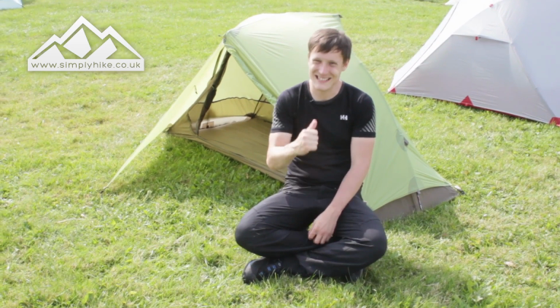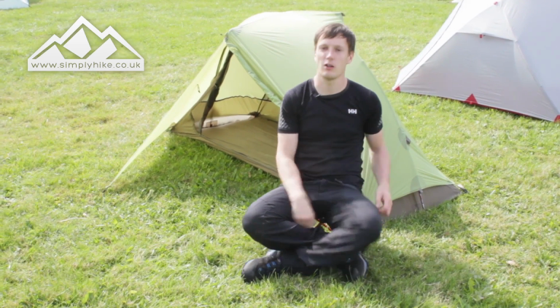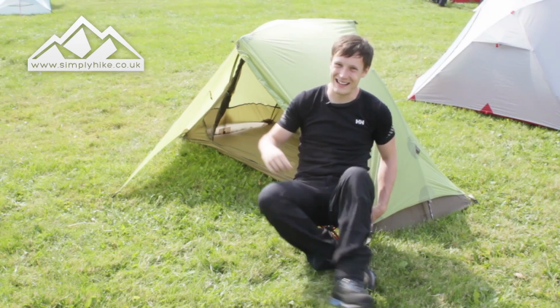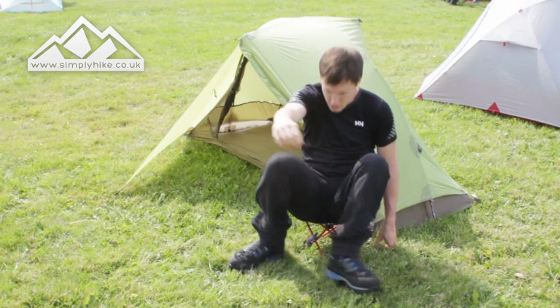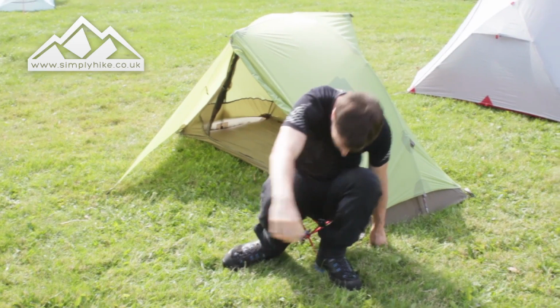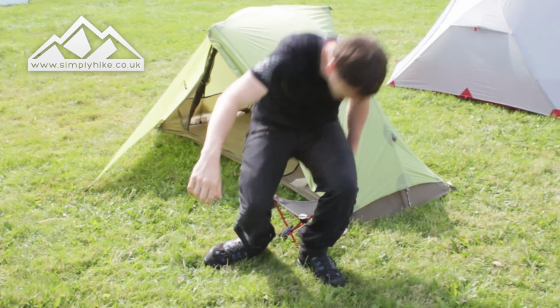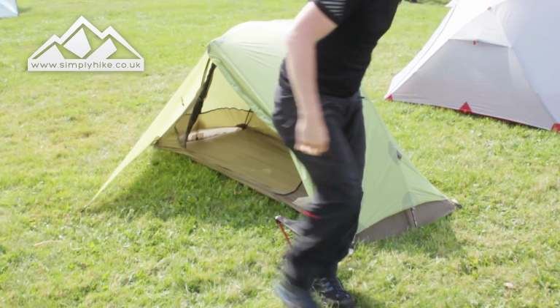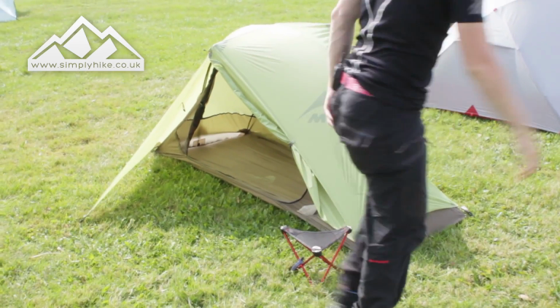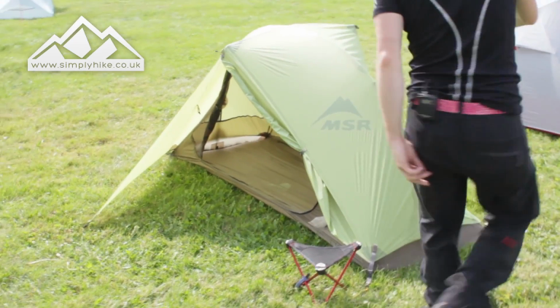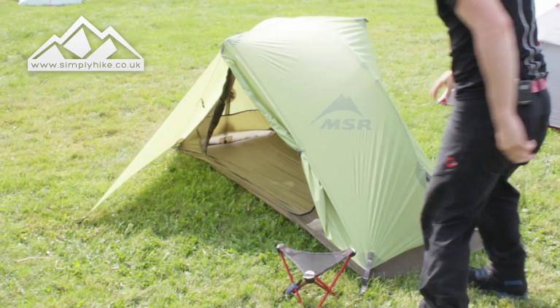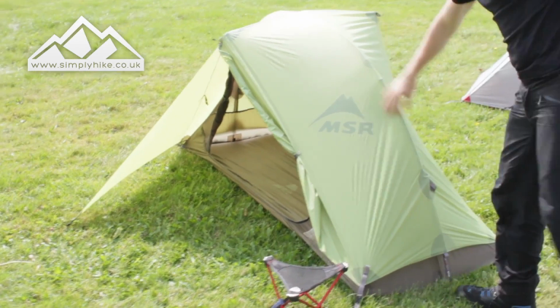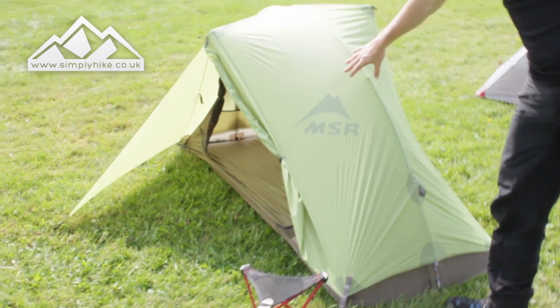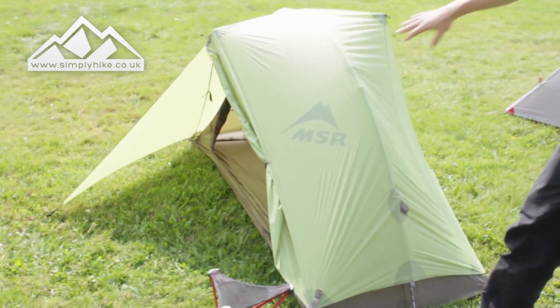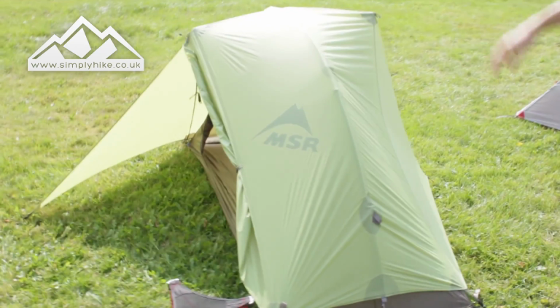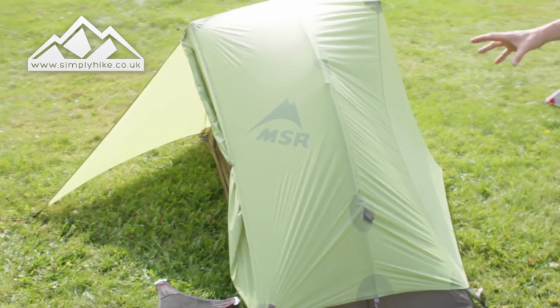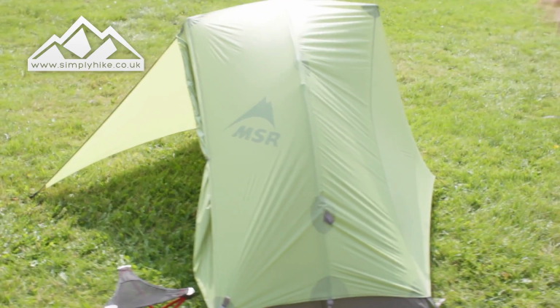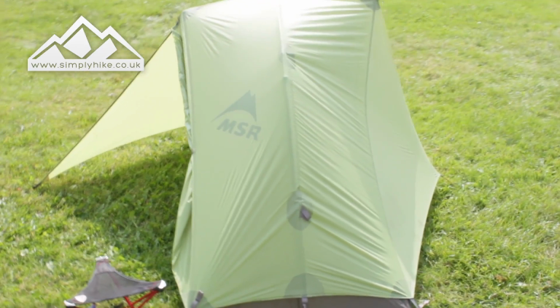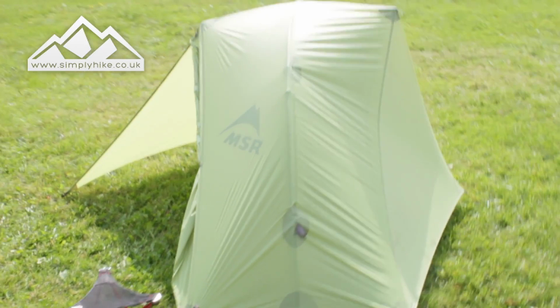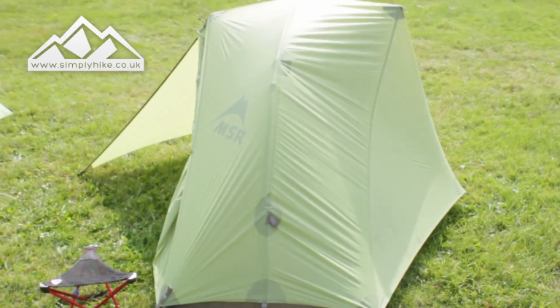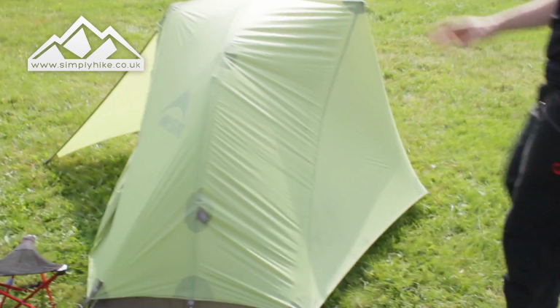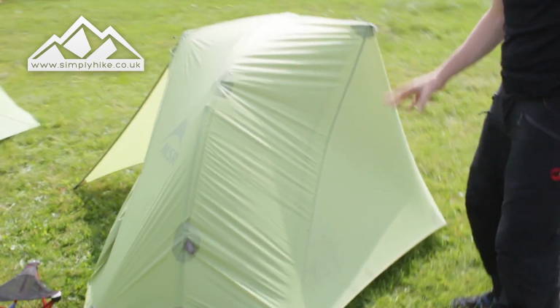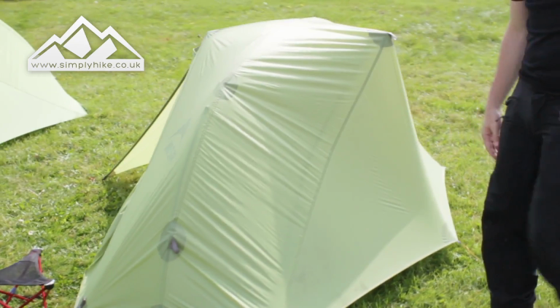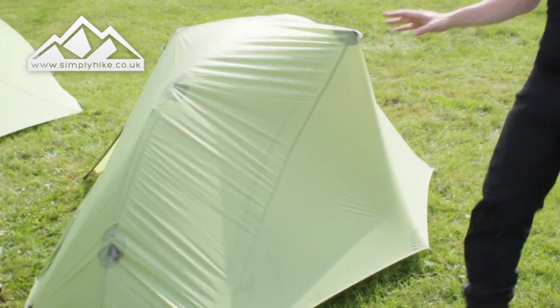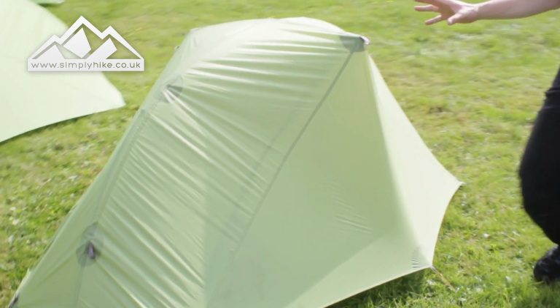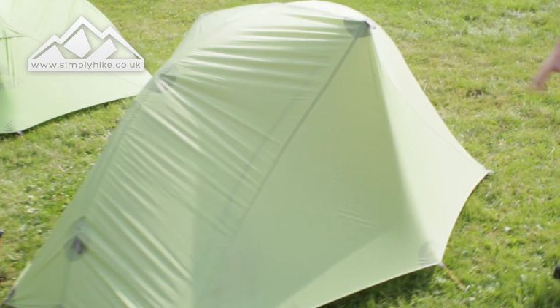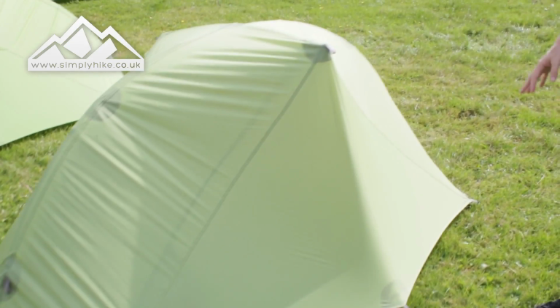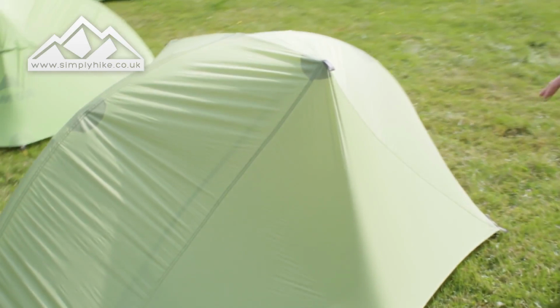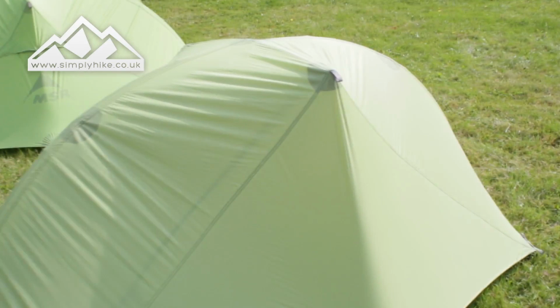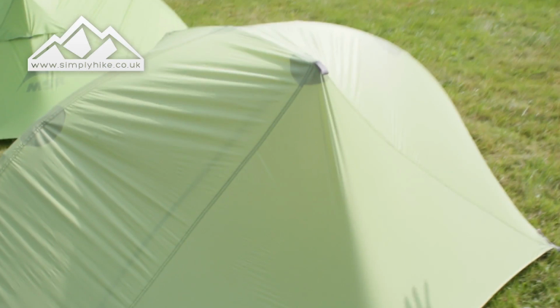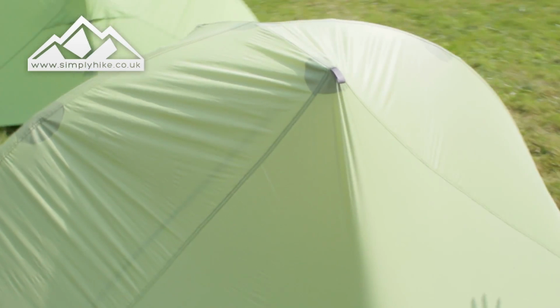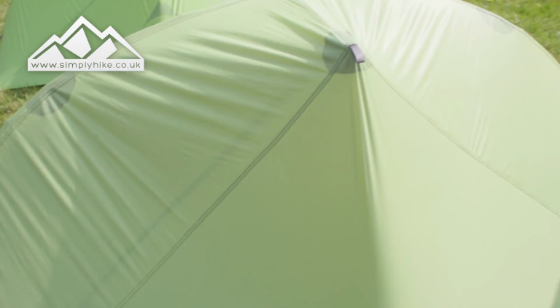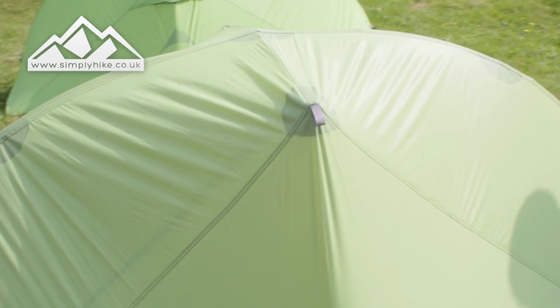Let's take a closer look at the tent now. The flysheet itself has a ripstop material, so it's really strong, rugged, and lightweight. It's great for breathability and has a hydrostatic head of 1200, so it's going to keep you nice and dry and cool.